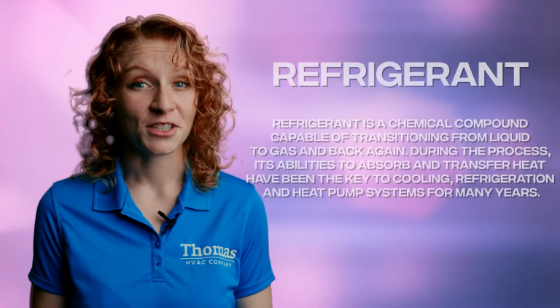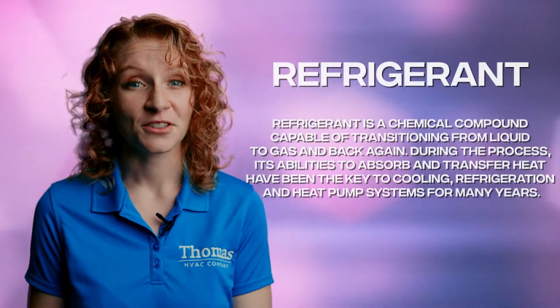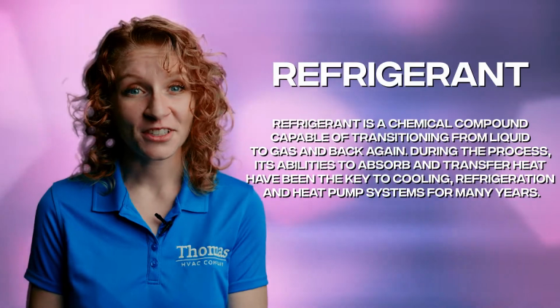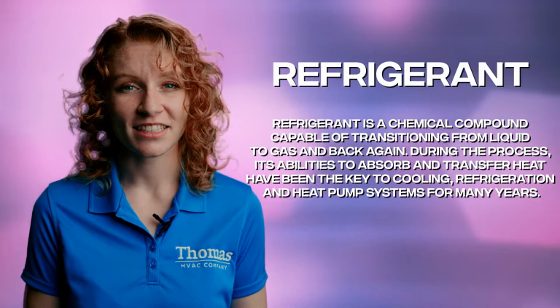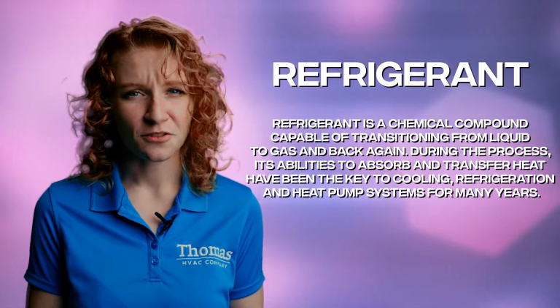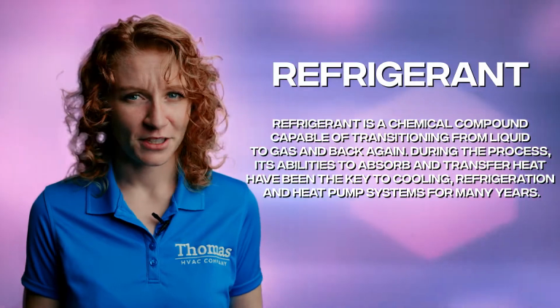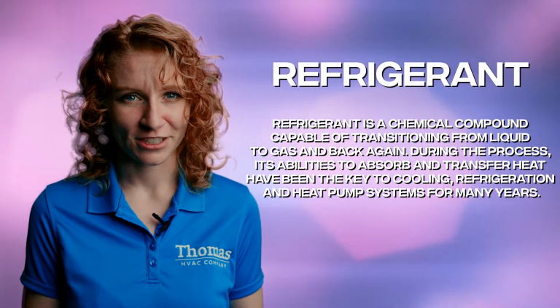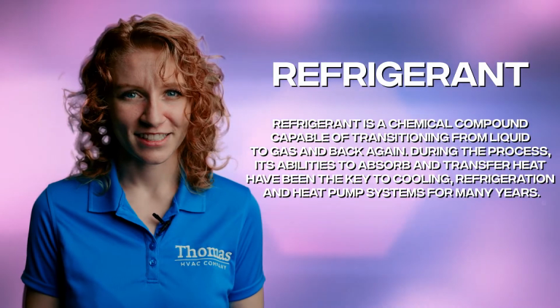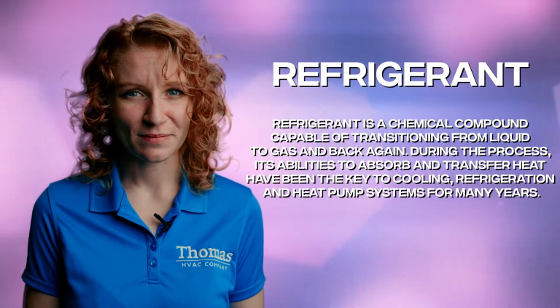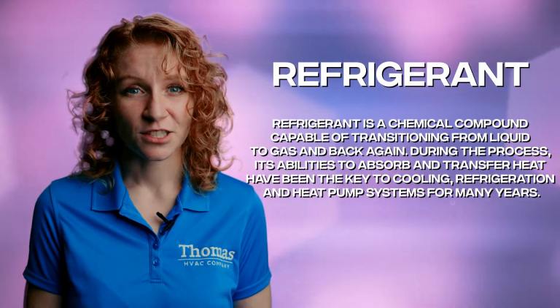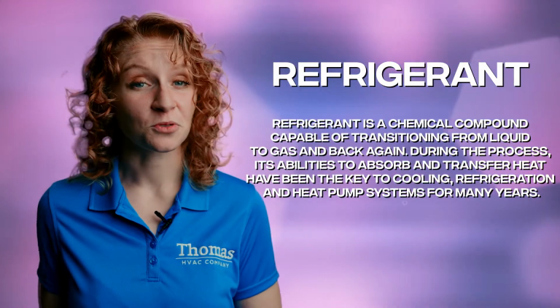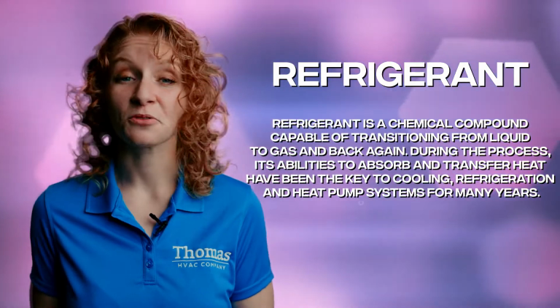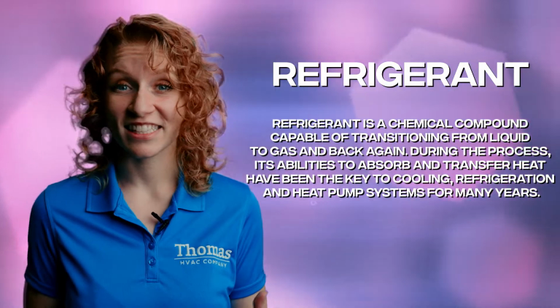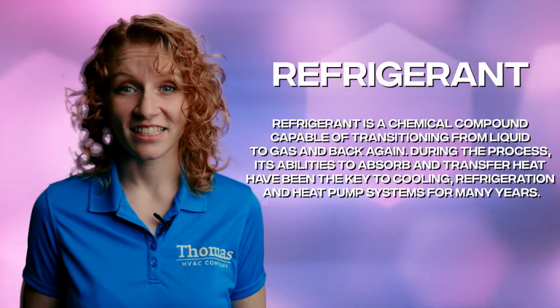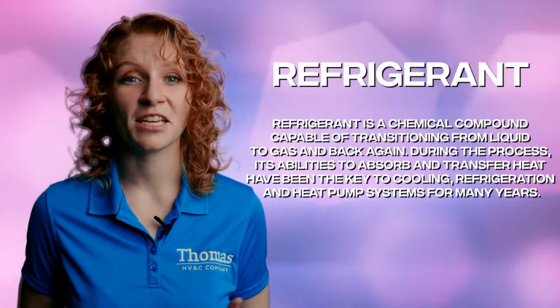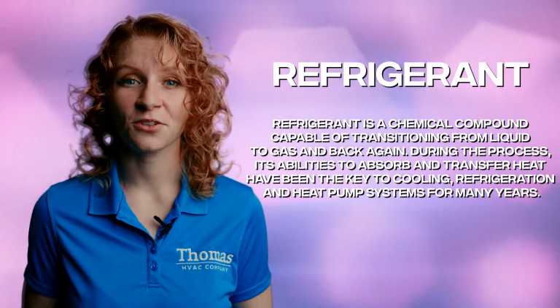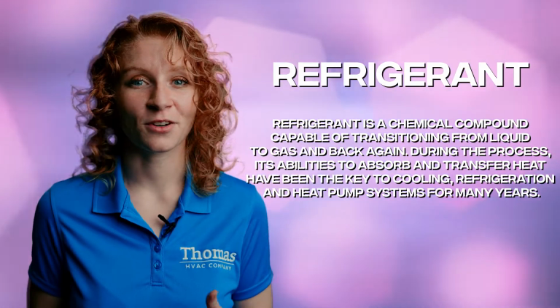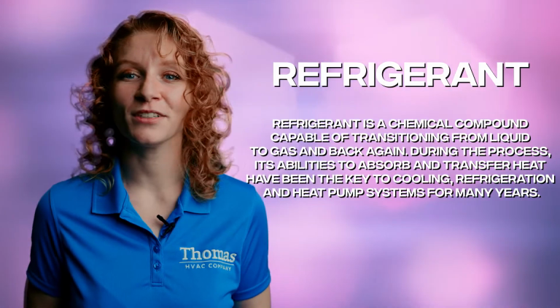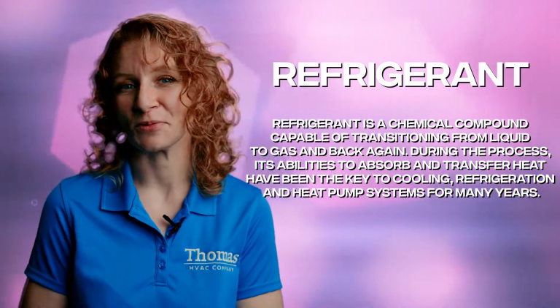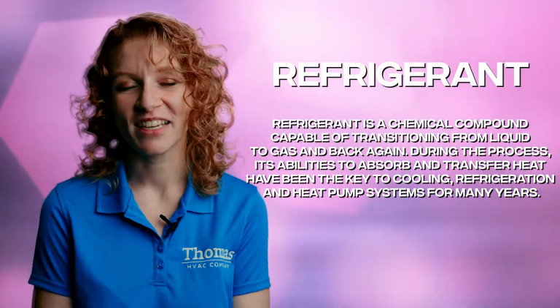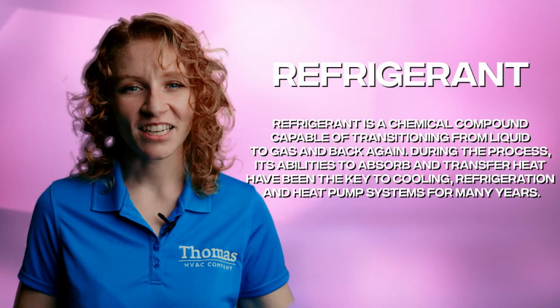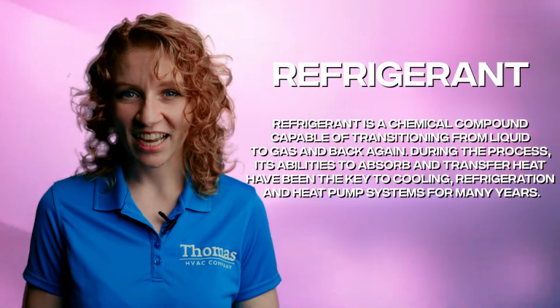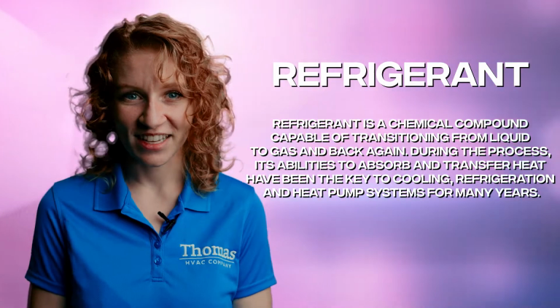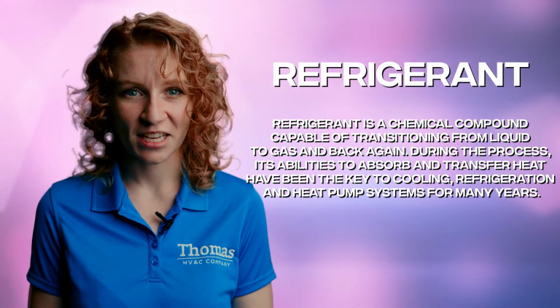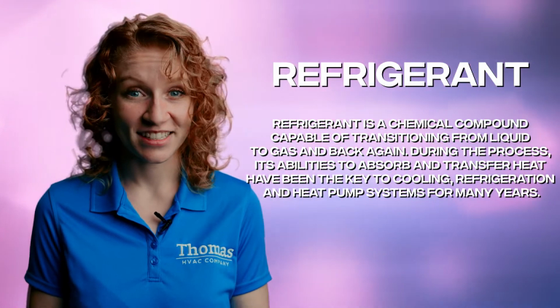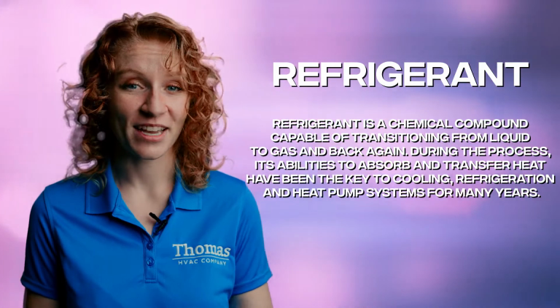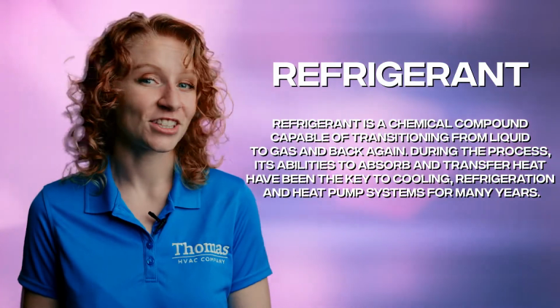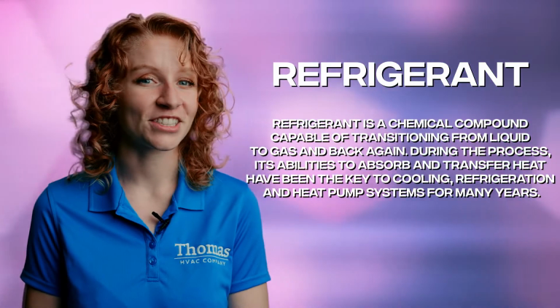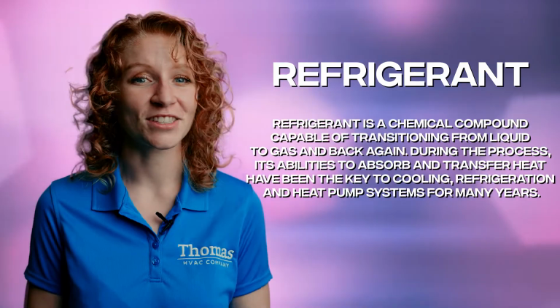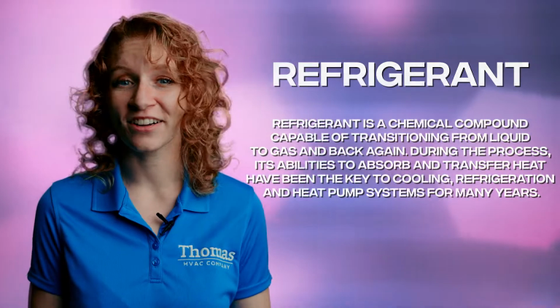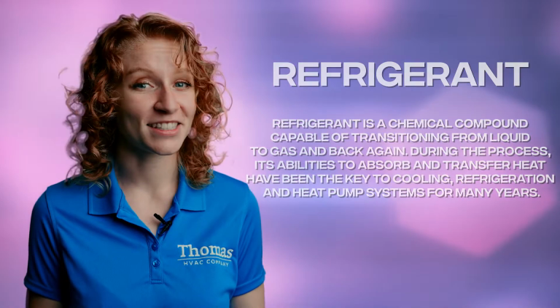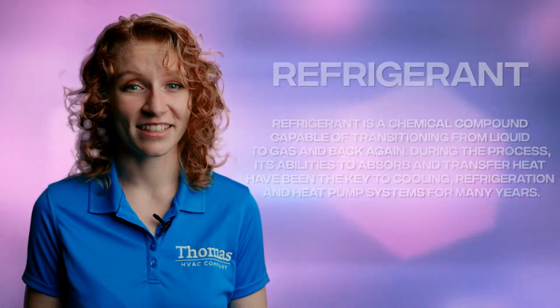Refrigerant. Your refrigerant is like the lifeblood of your air conditioning system. It's what absorbs and releases heat to keep your indoor air cool and comfortable. Think of it as the caffeine that keeps your AC awake and alert during those long, hot summer days.